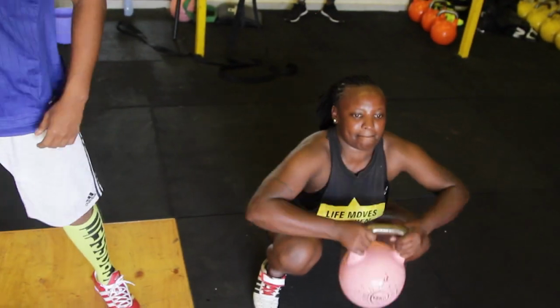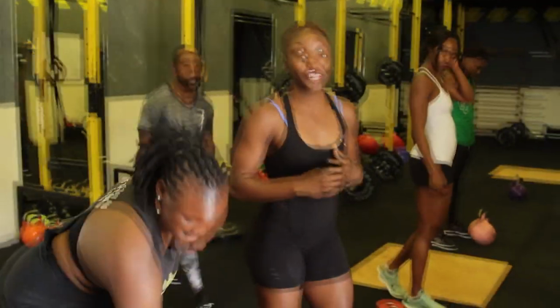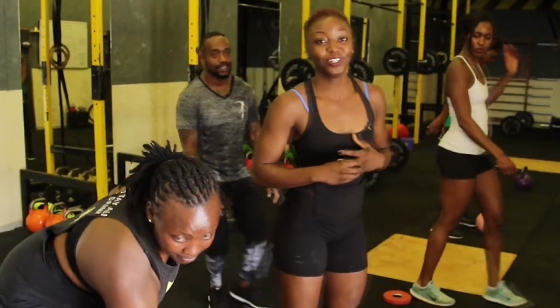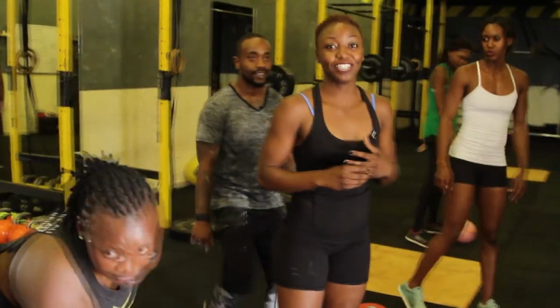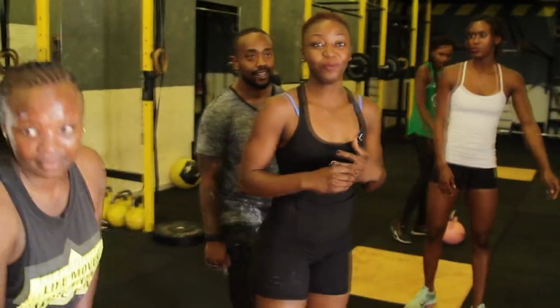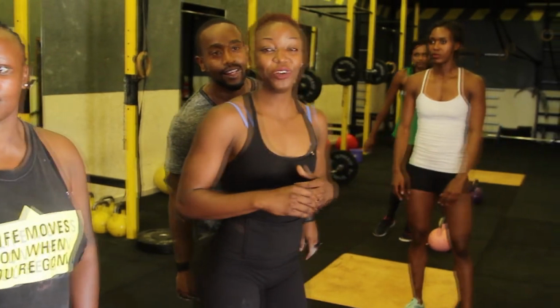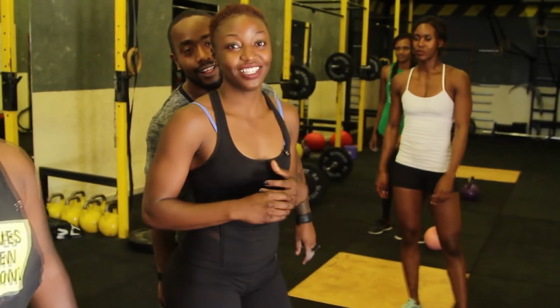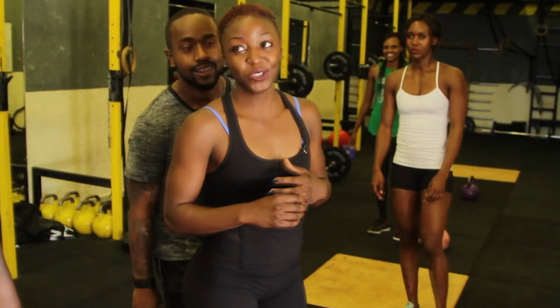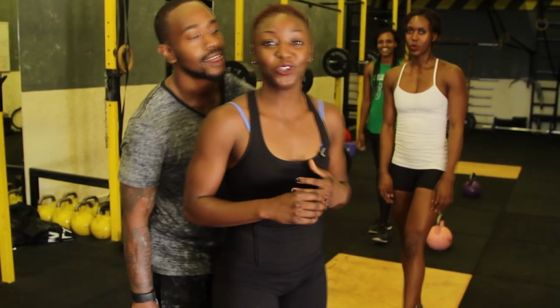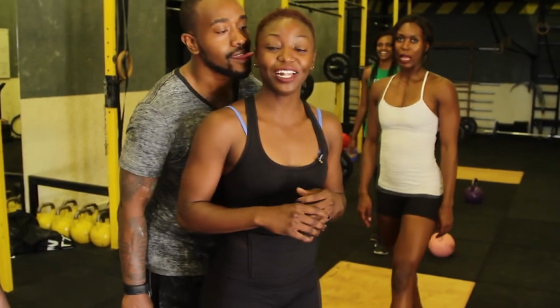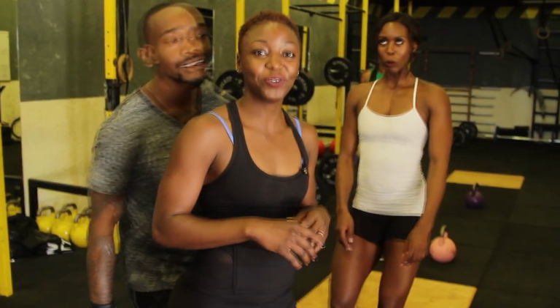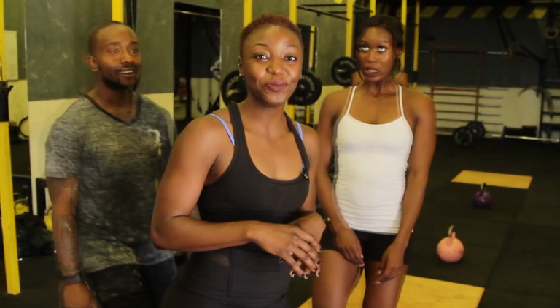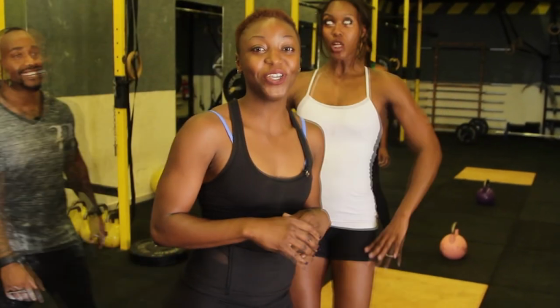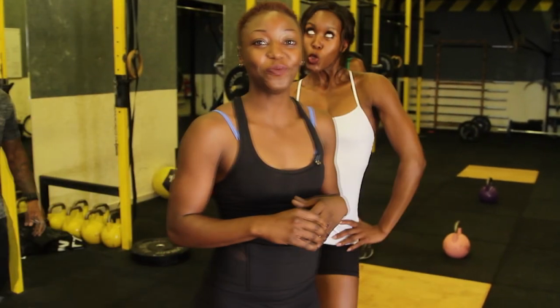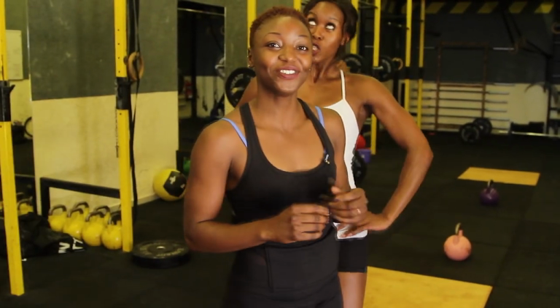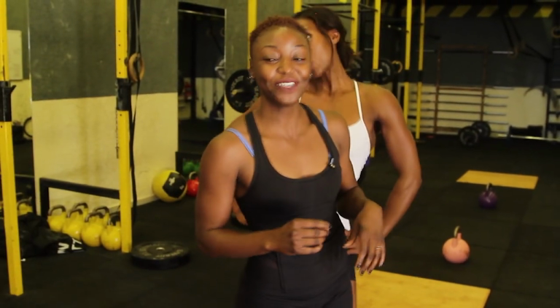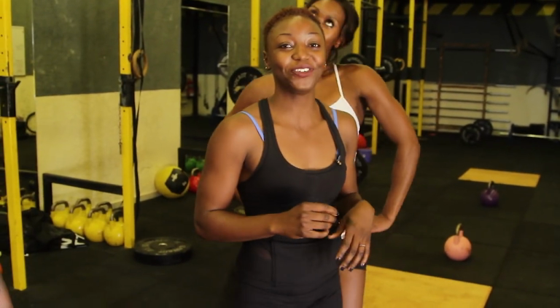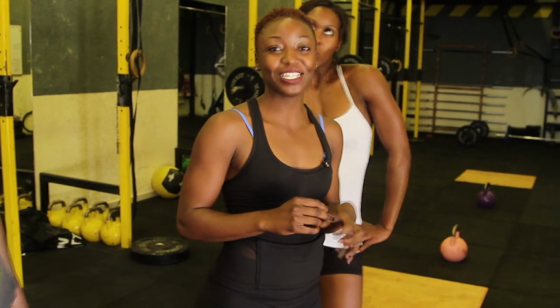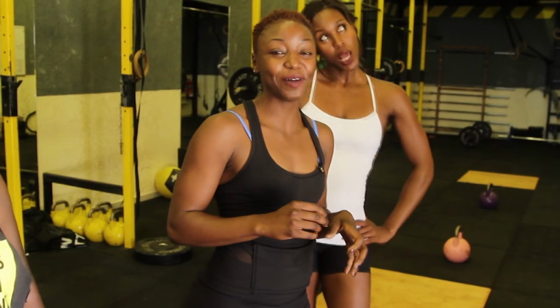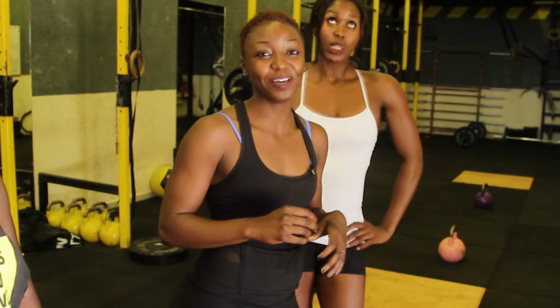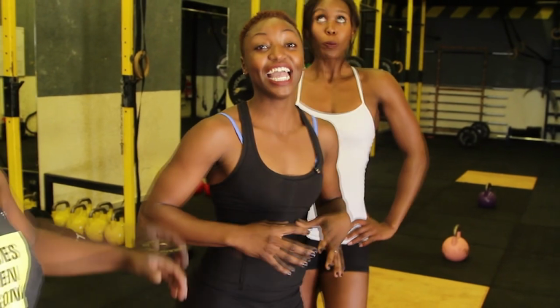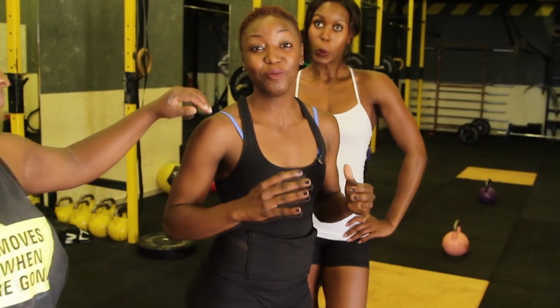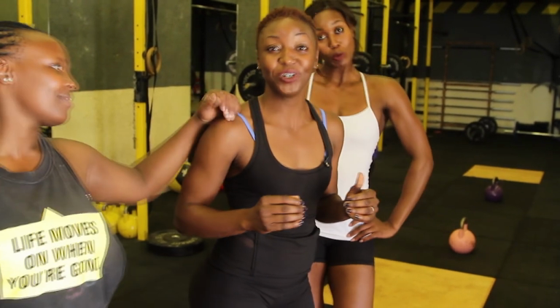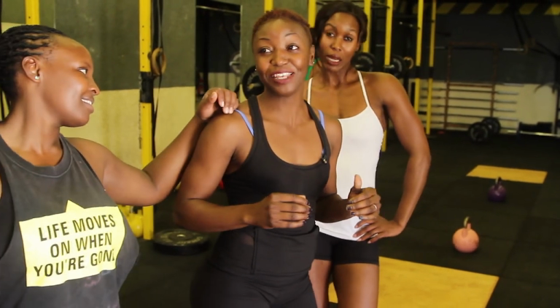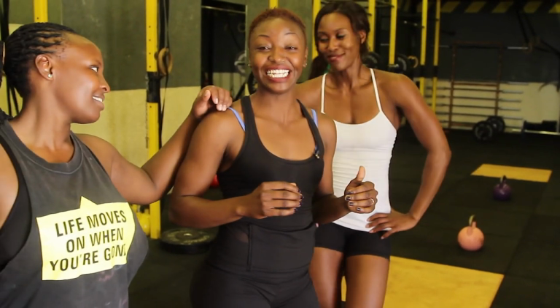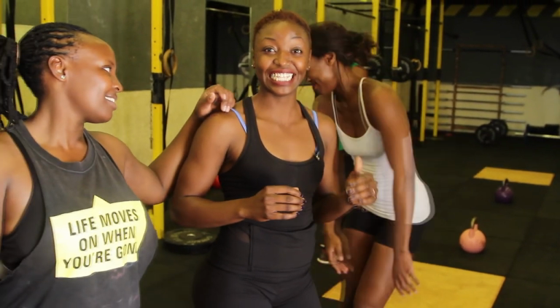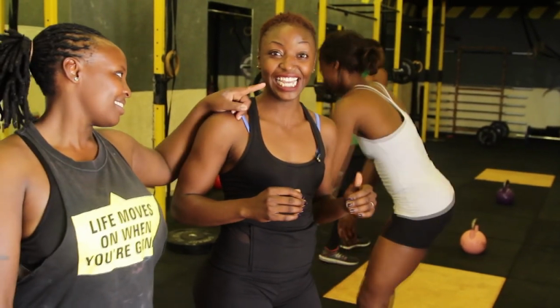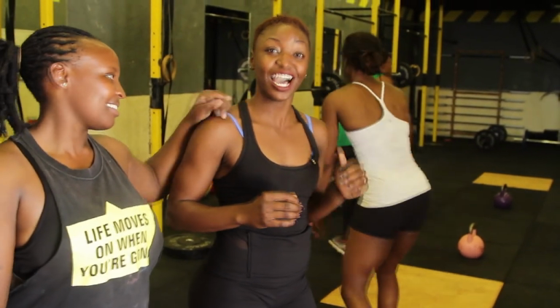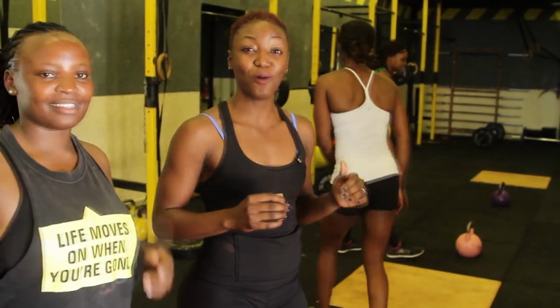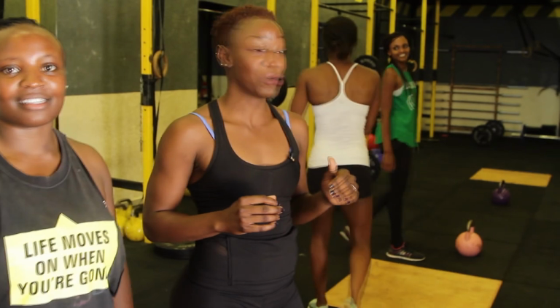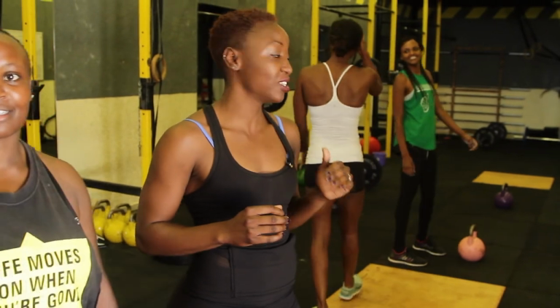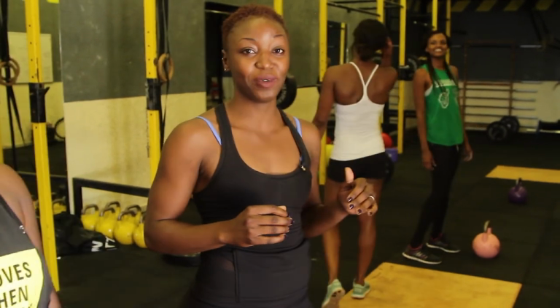Right now we're going to spice it up with three exercises: we're going to do kettlebell swings, we're going to do pistol squats, and we're going to do muscle-ups. I'm going to make sure that they maintain the technique and the form is proper. This is where I'm here.